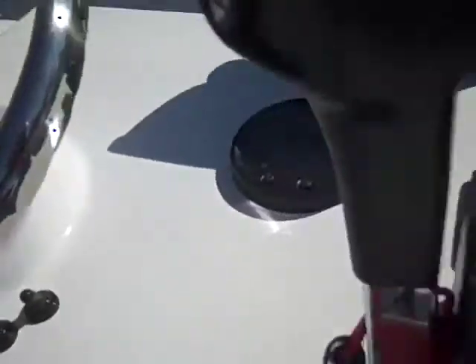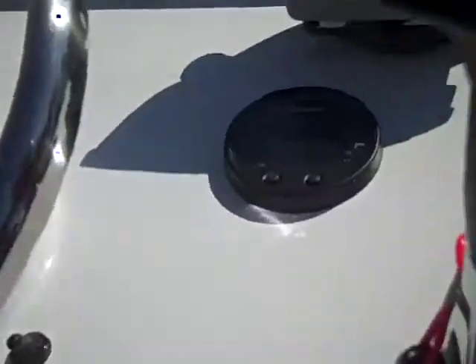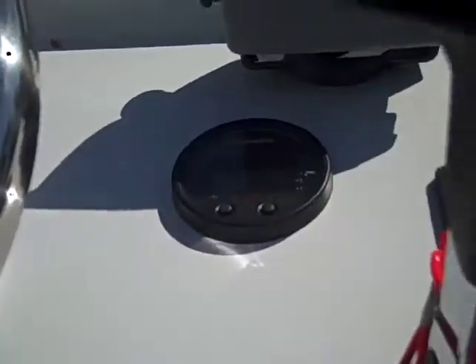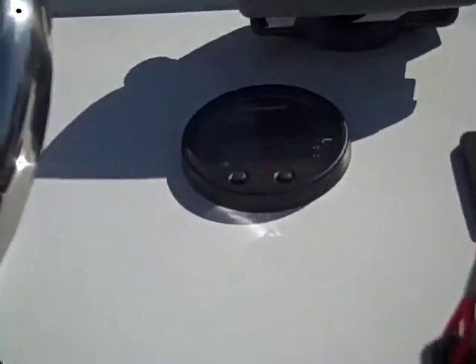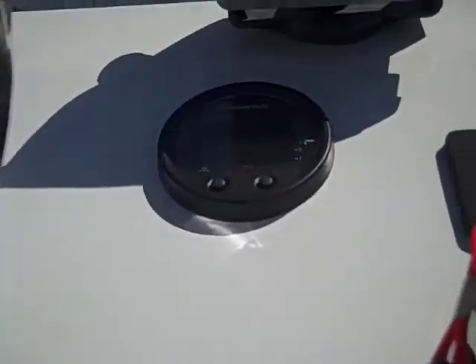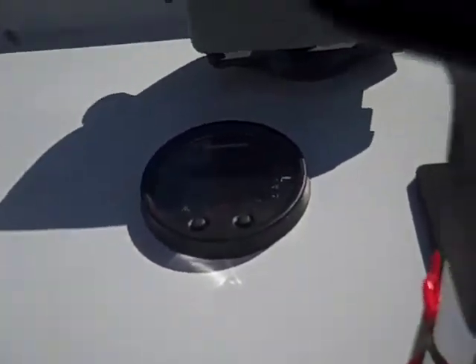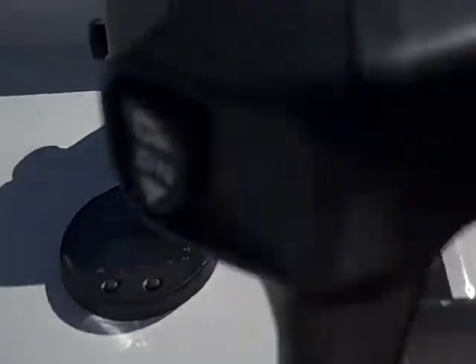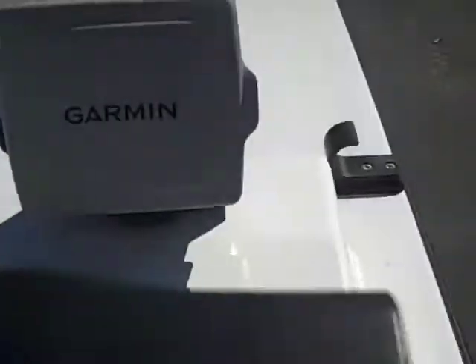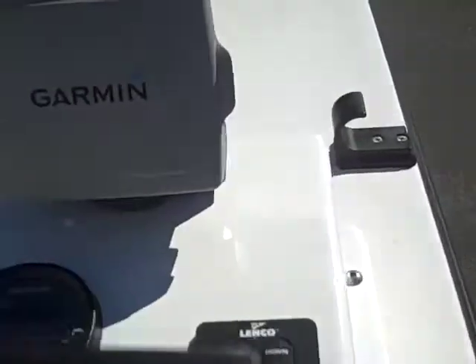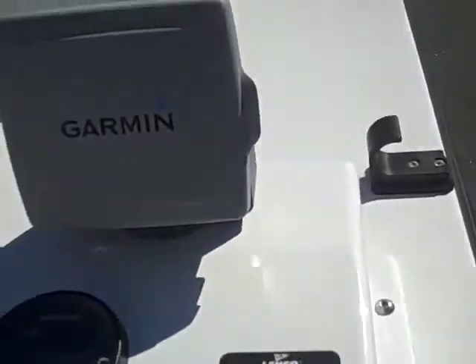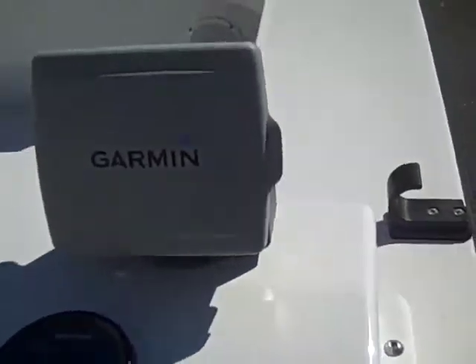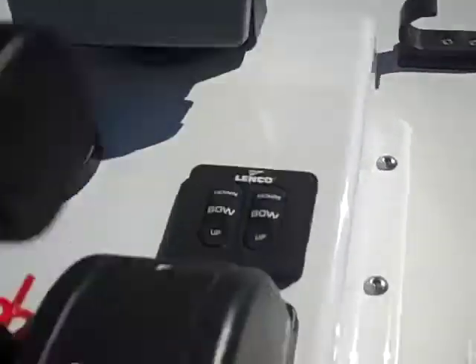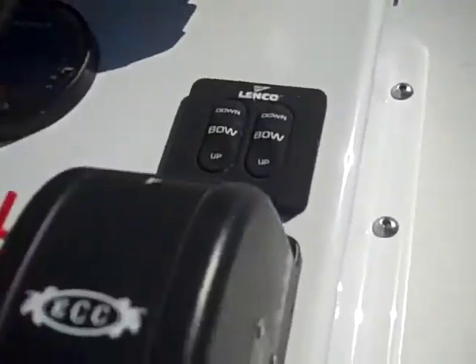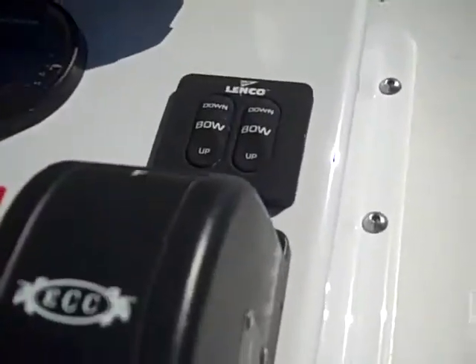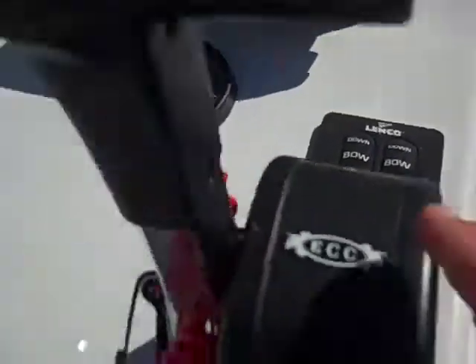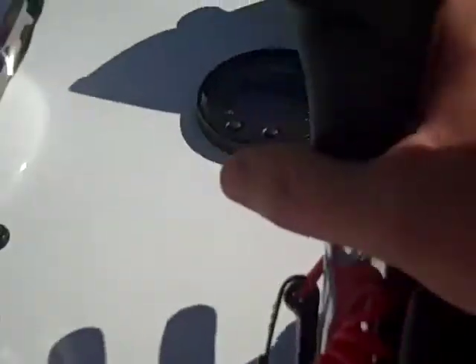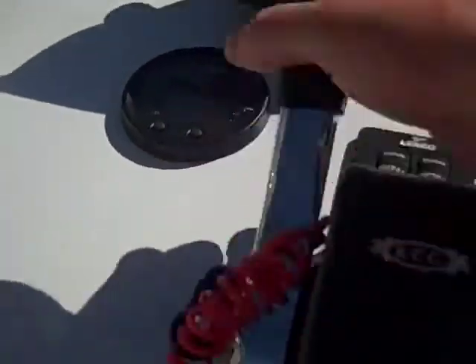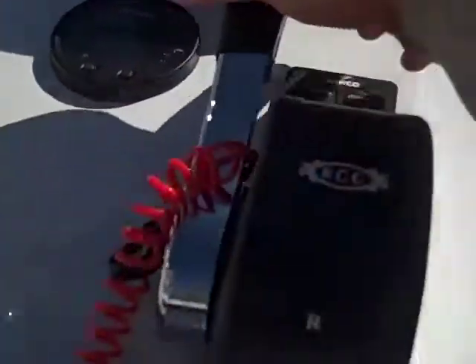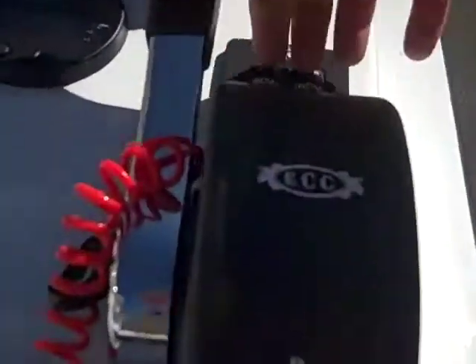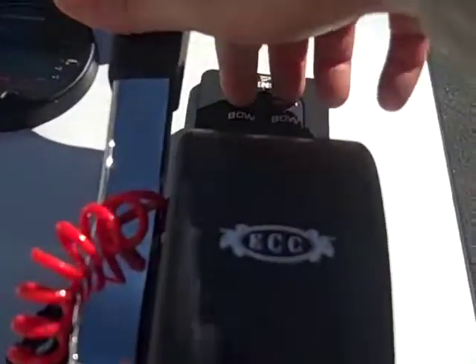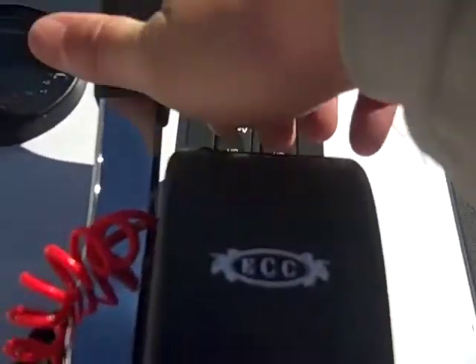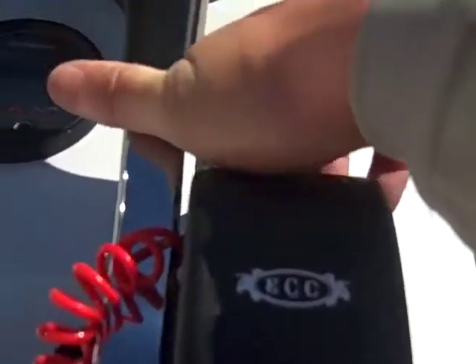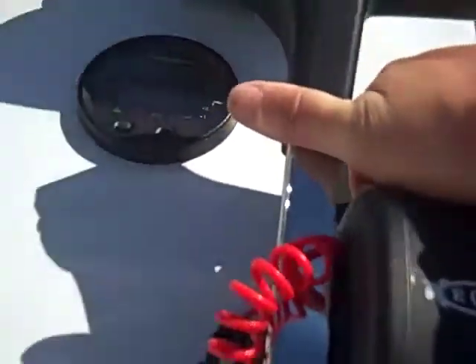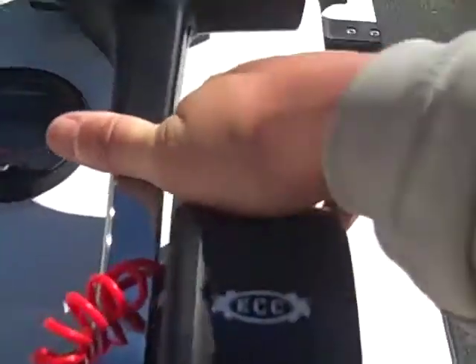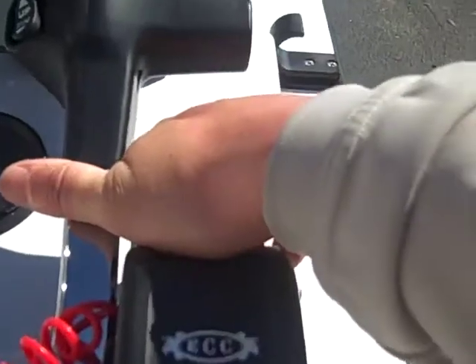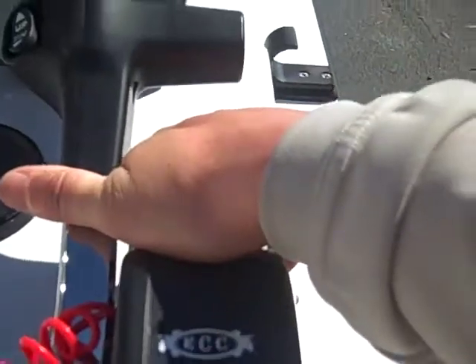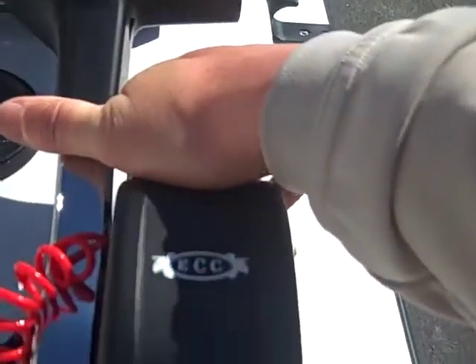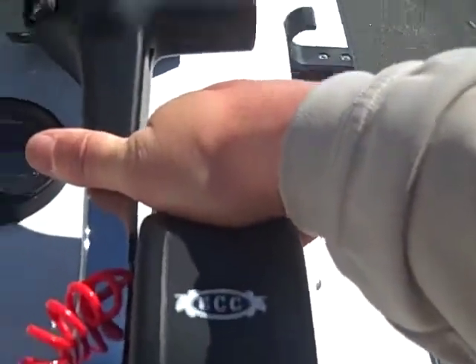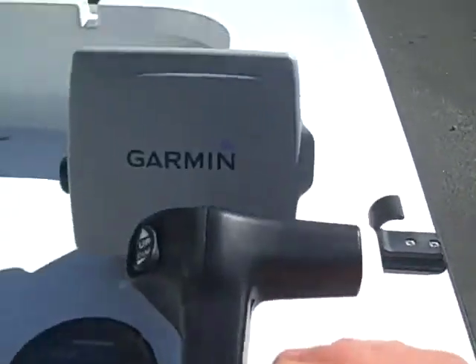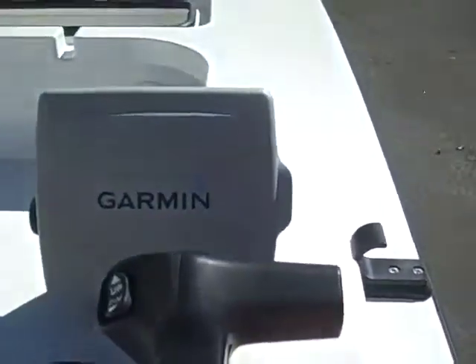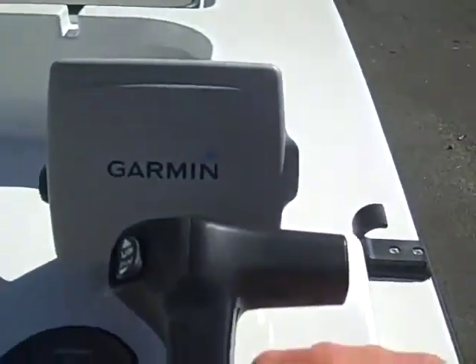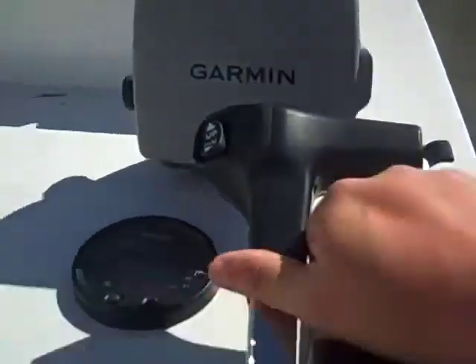He's got some cool little features — he's got the new Honda EFI, he's got the multi-tack, he's got his trim tab switch up front which is where I like it. When you're running you don't want to take your hands off. He's also got his Garmin.